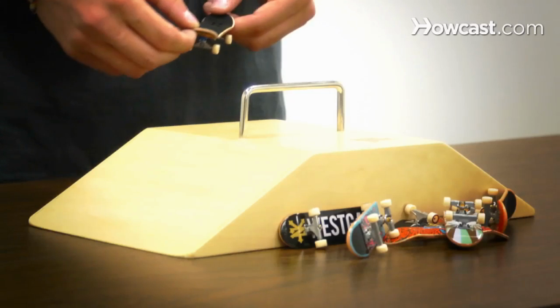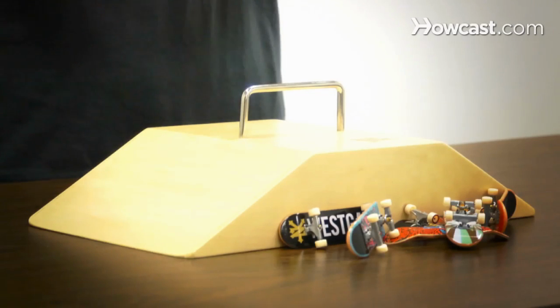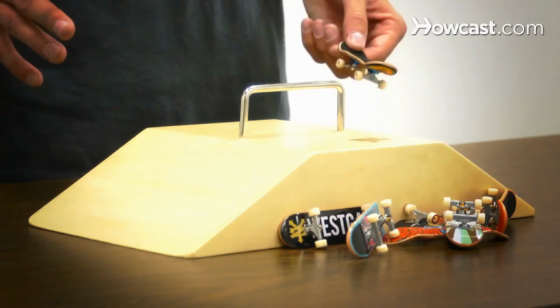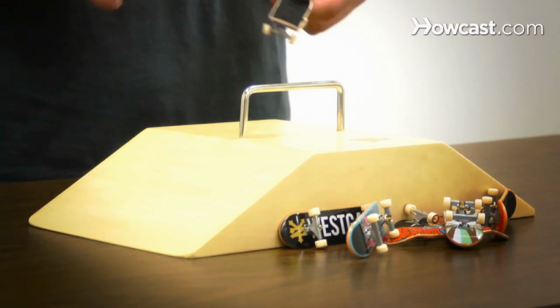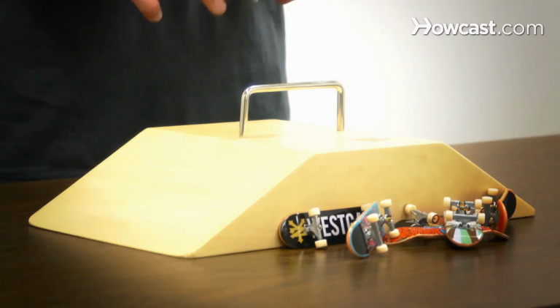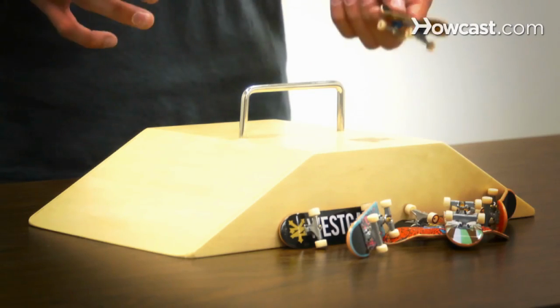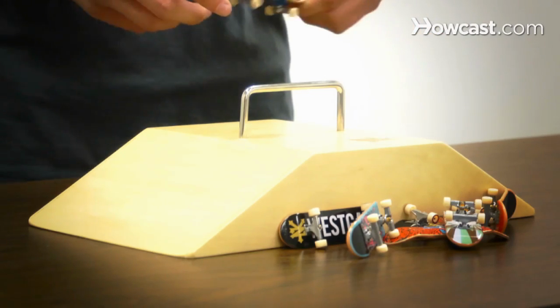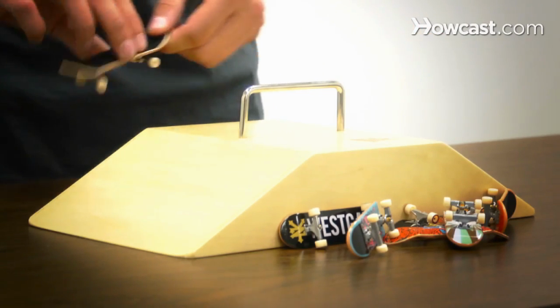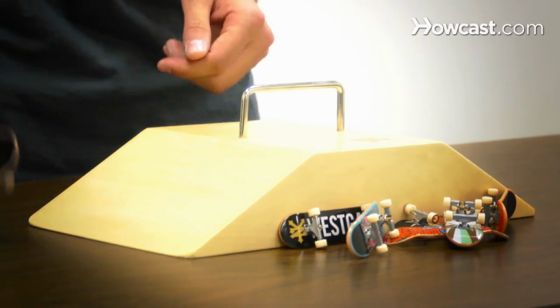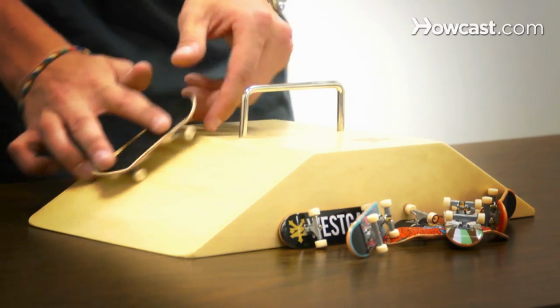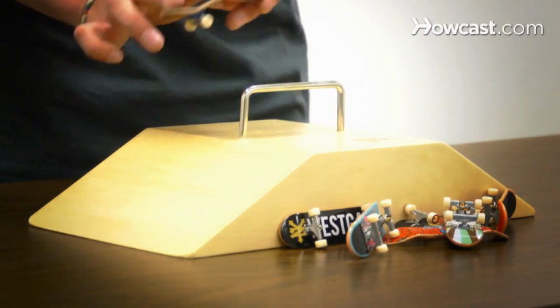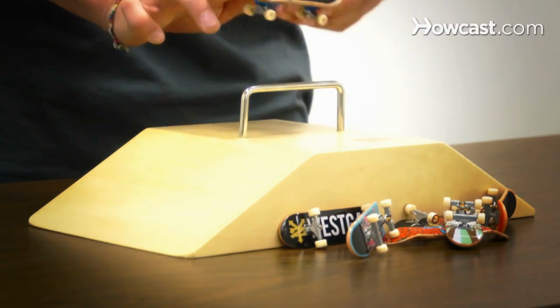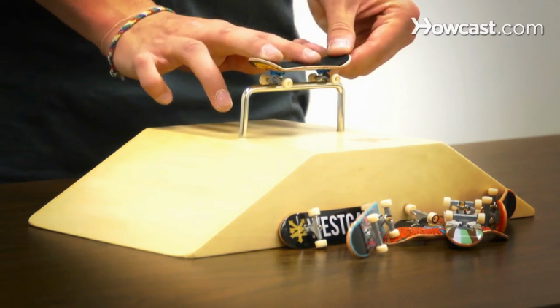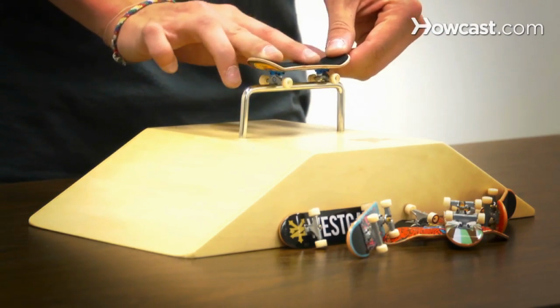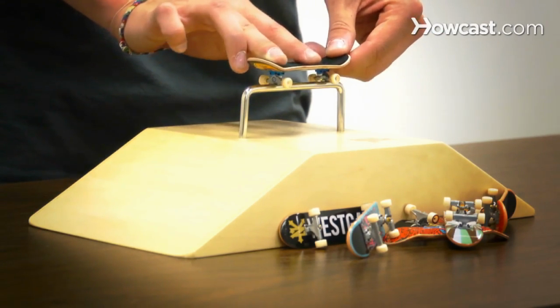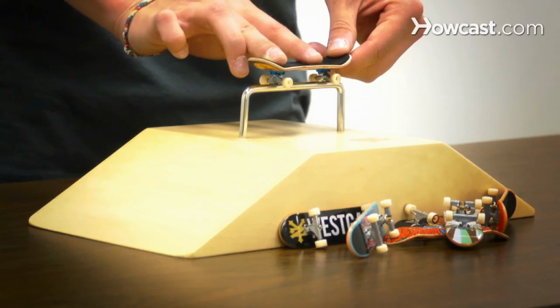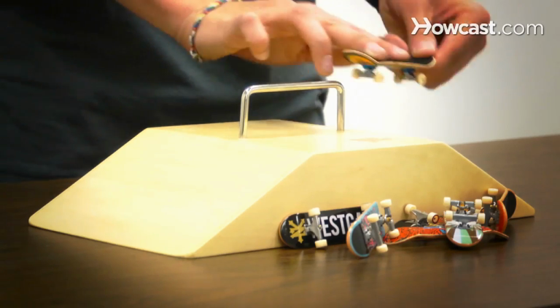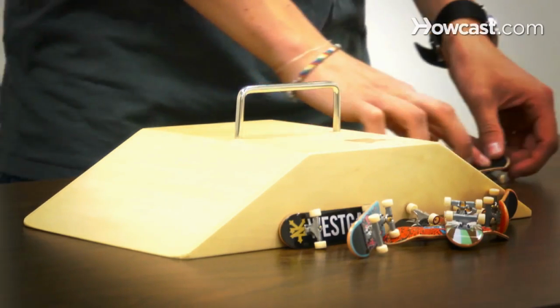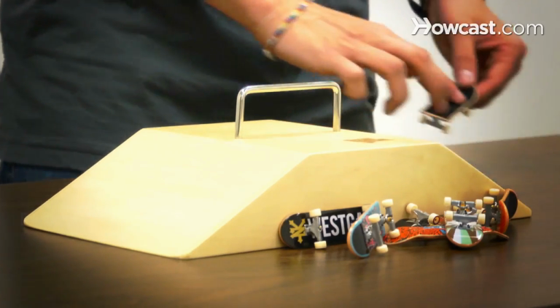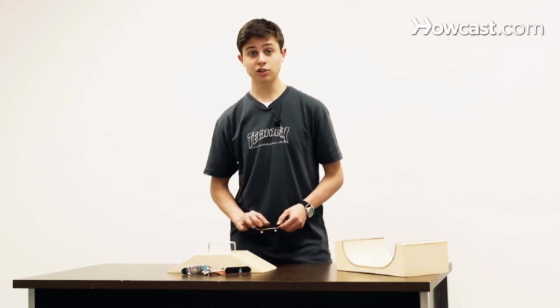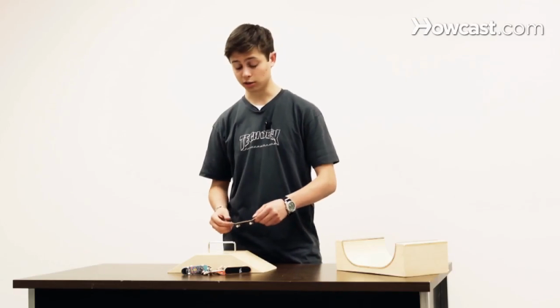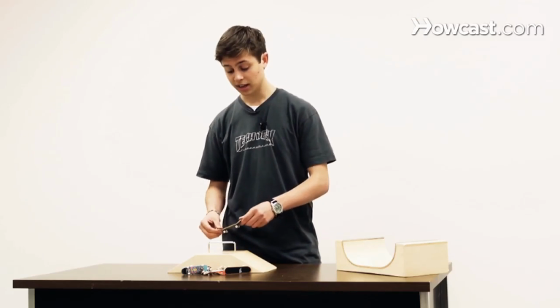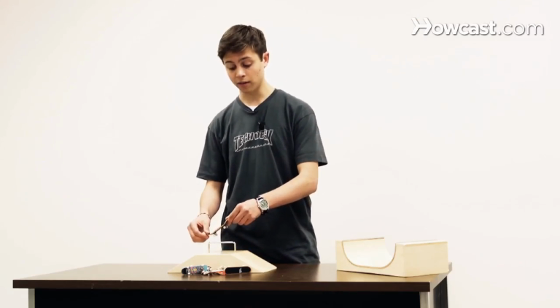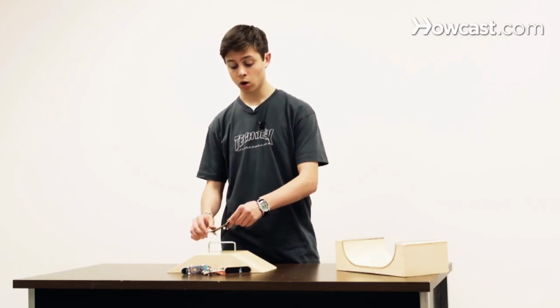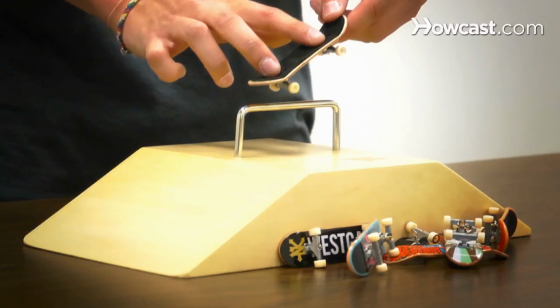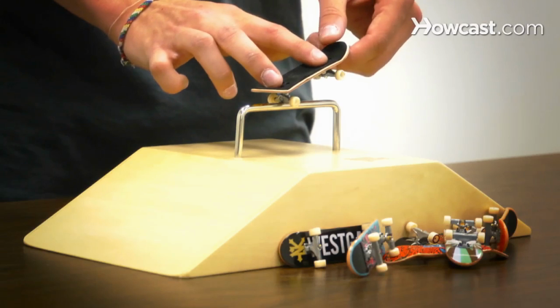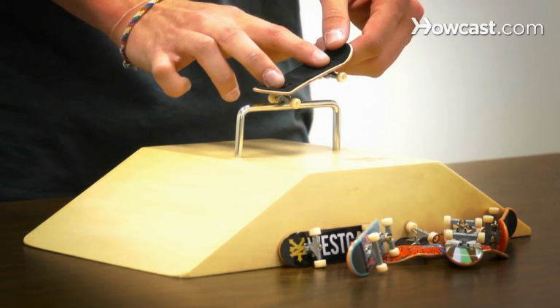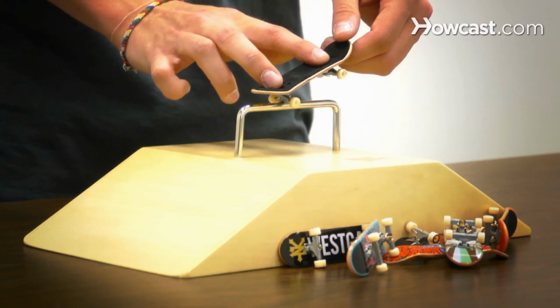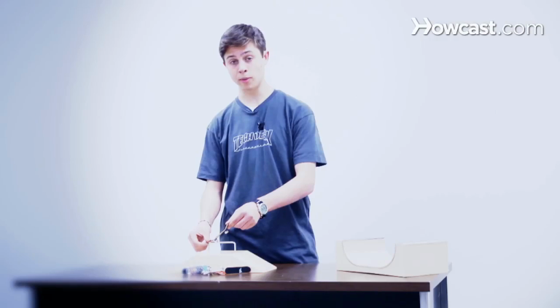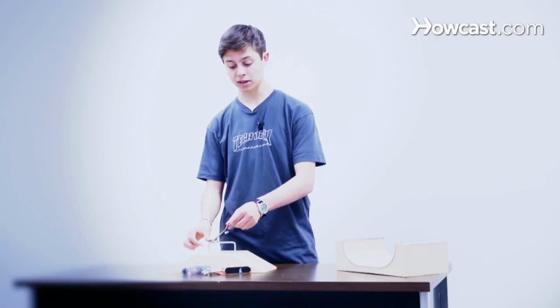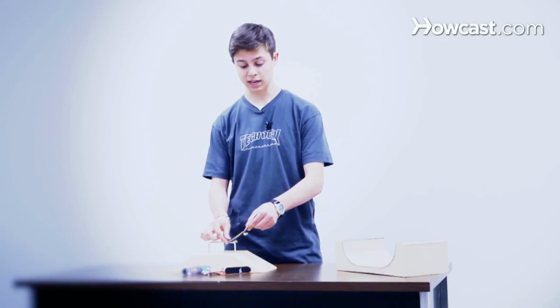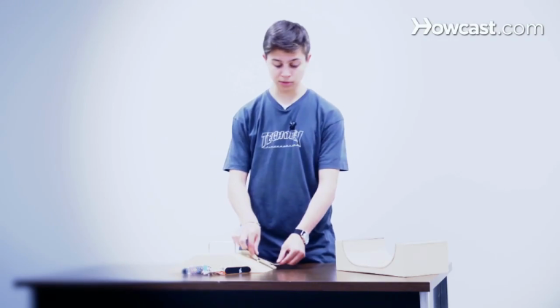First is a 50-50 — it's definitely the most basic grind you can learn. That's where you ollie up and land with both of your trucks on the rail. The next grind you can learn is a 5-0, where instead of landing on both trucks you just land on your back truck and slide the obstacle.